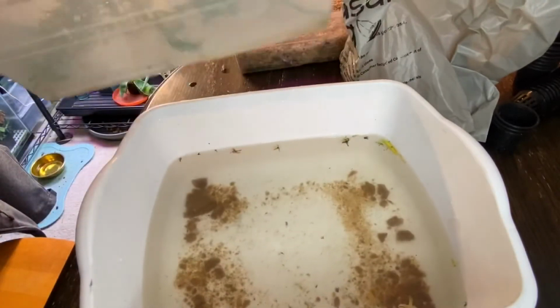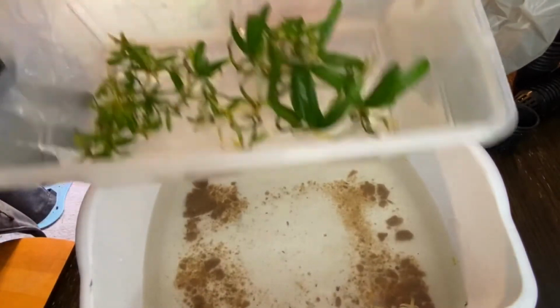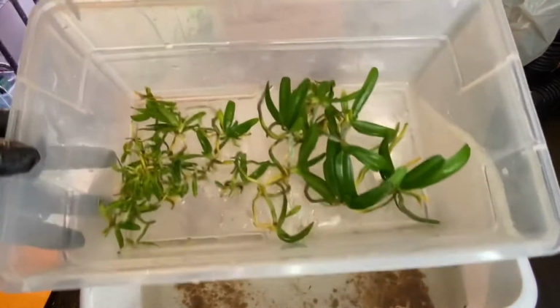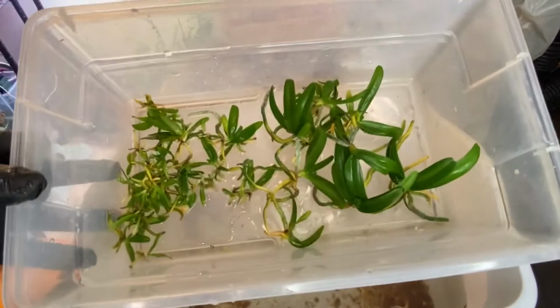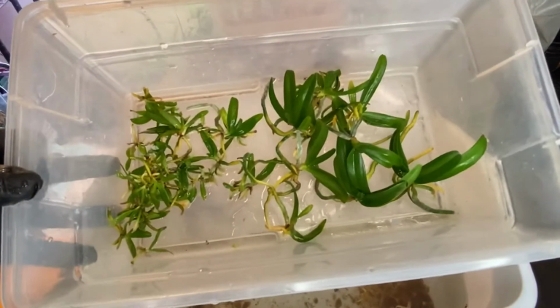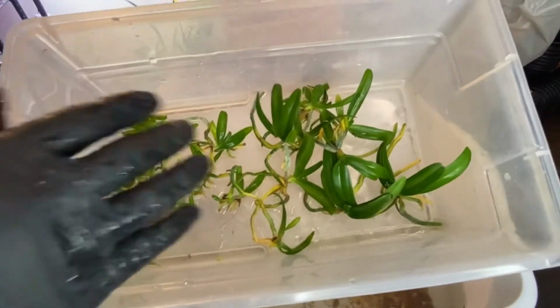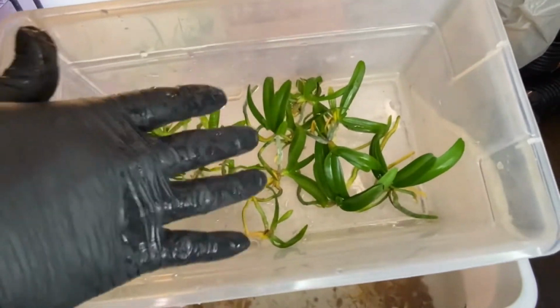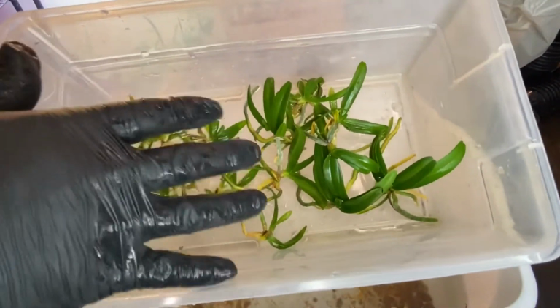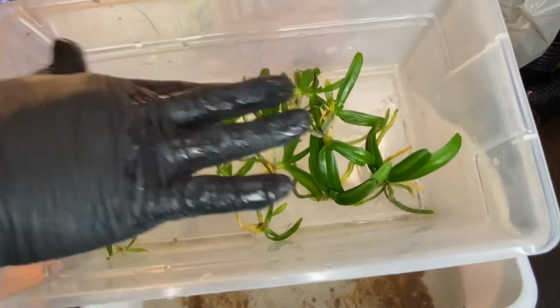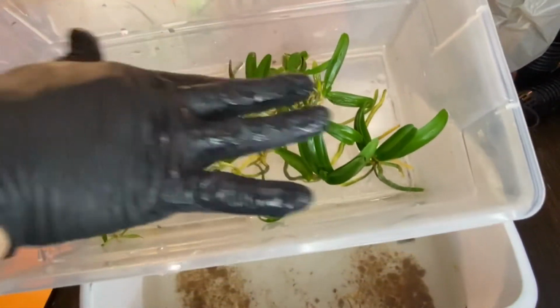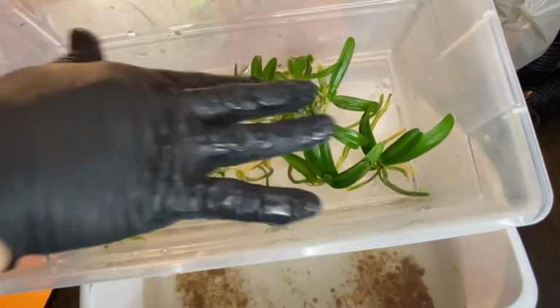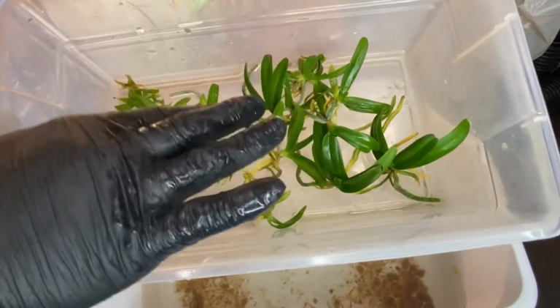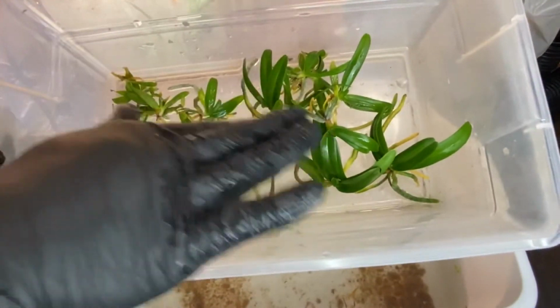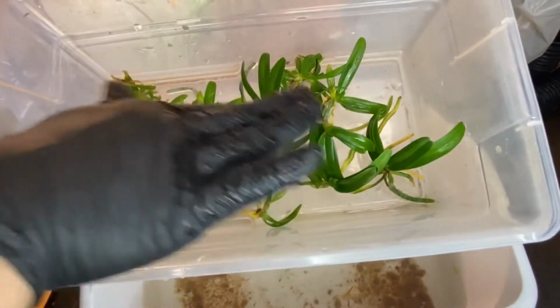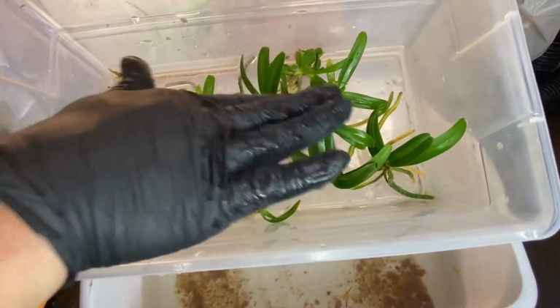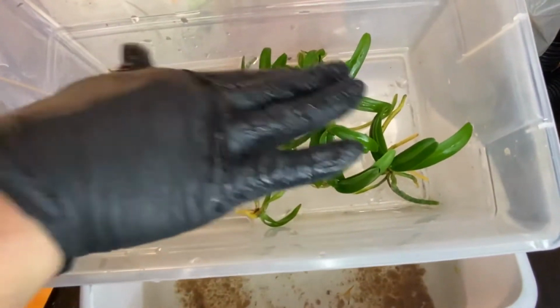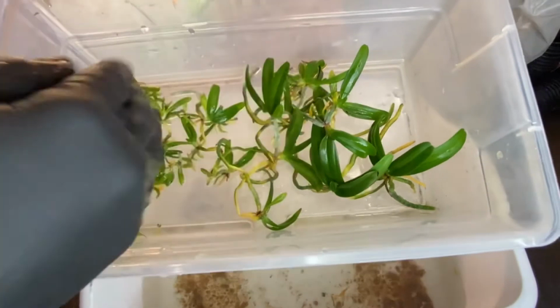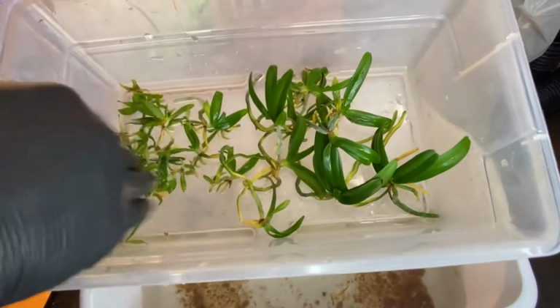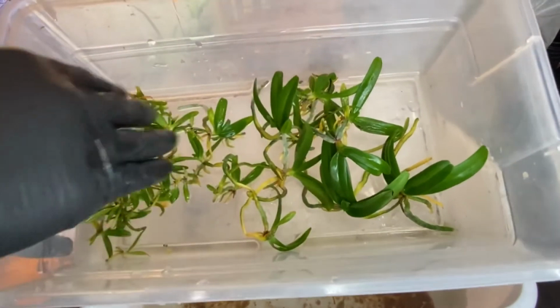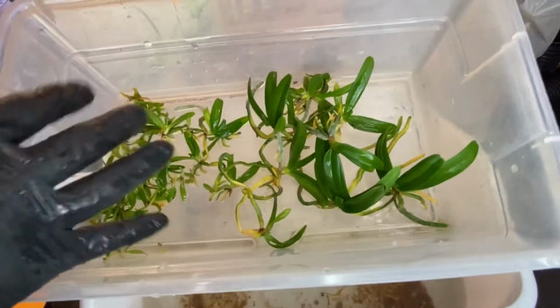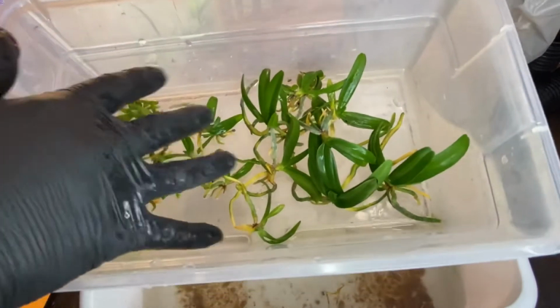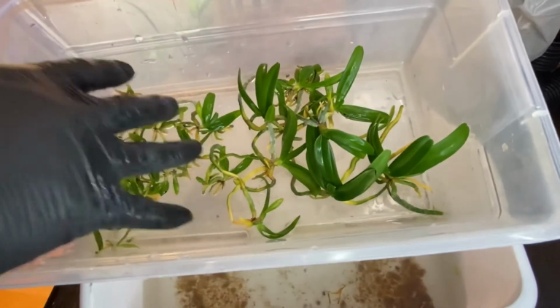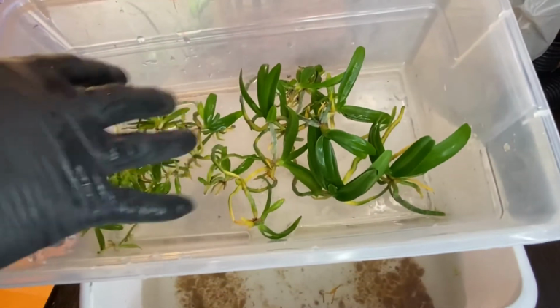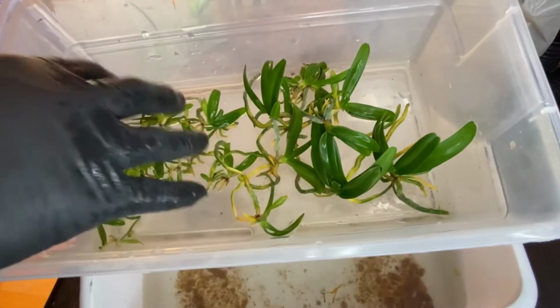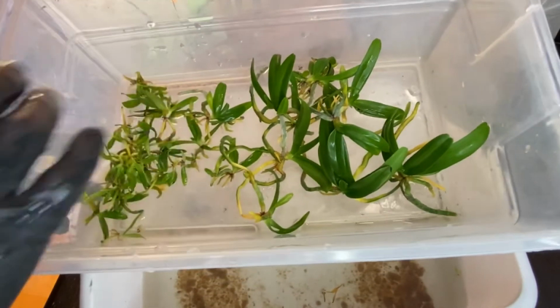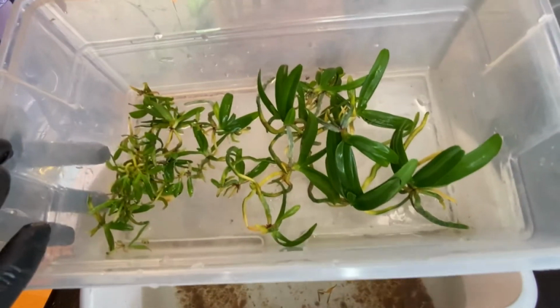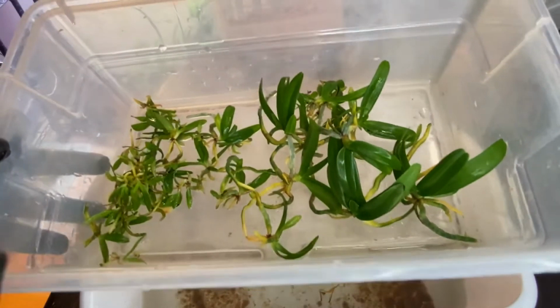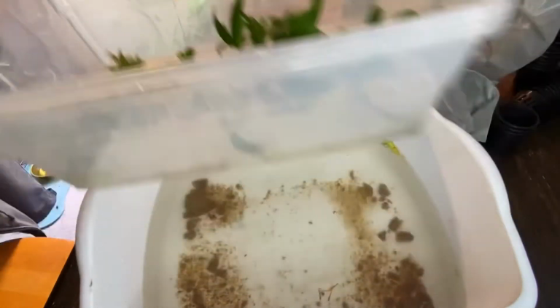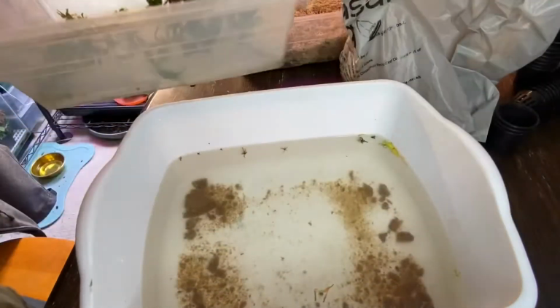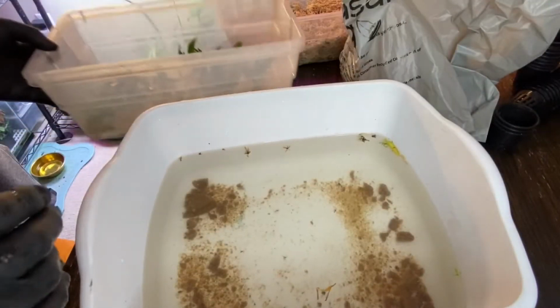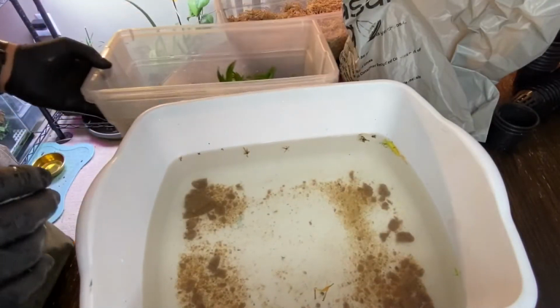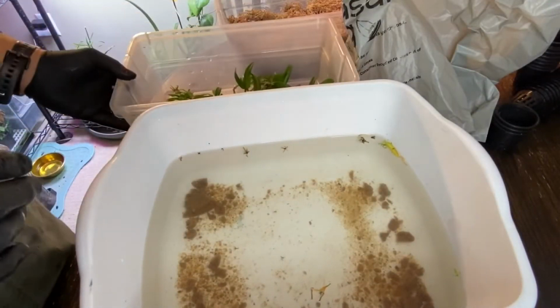What I did here is kind of classified by size - bigger ones and small ones. Those smaller ones are going into the compot.